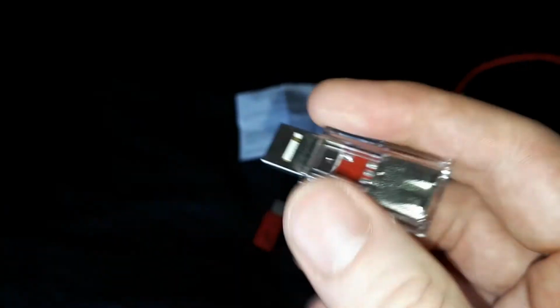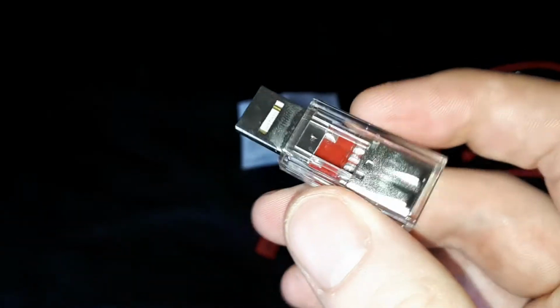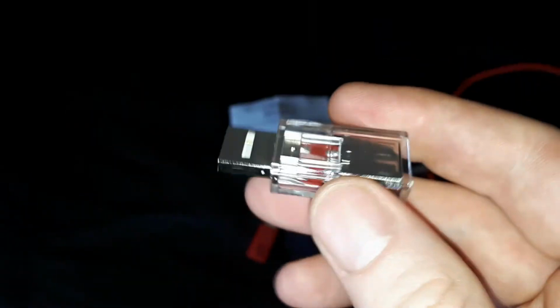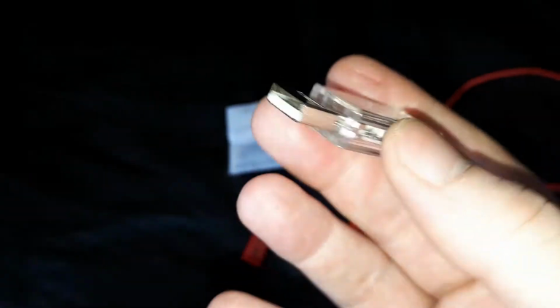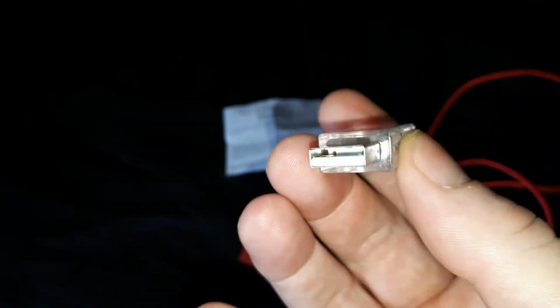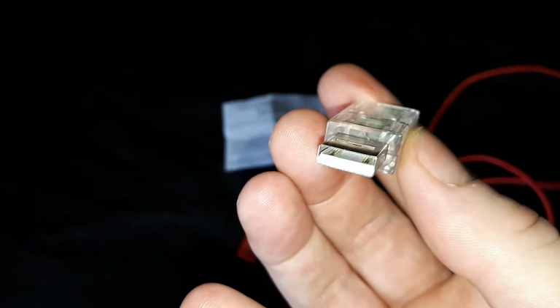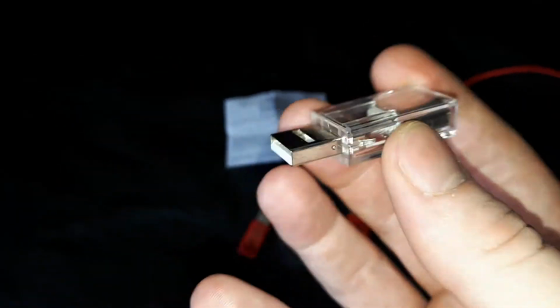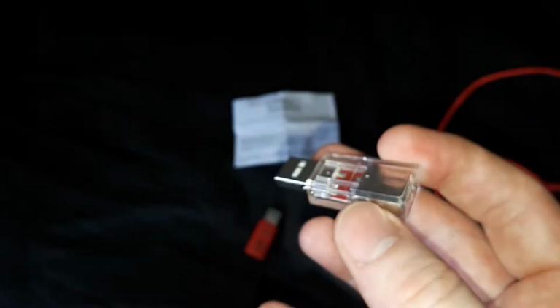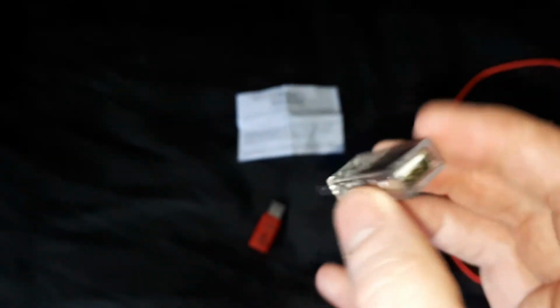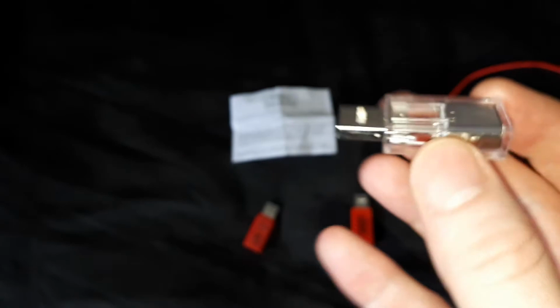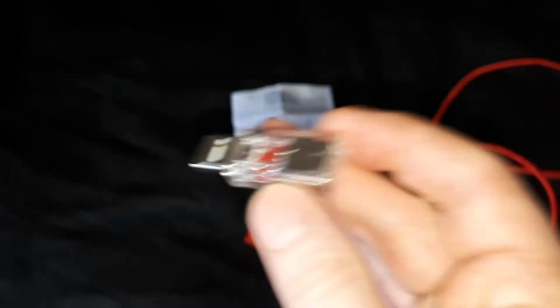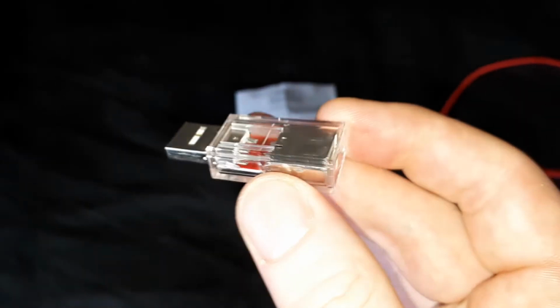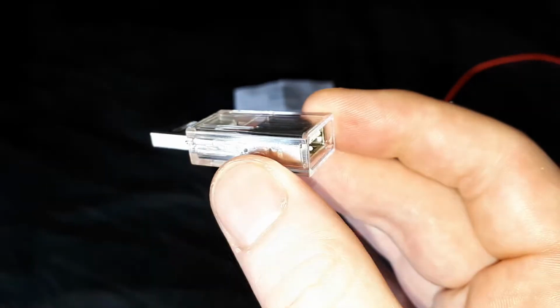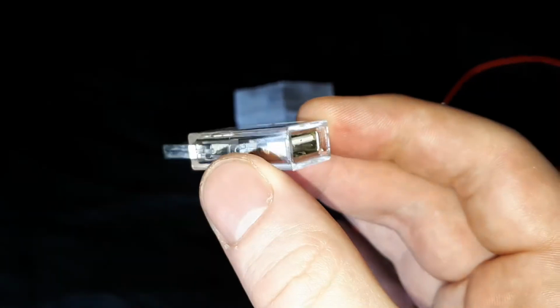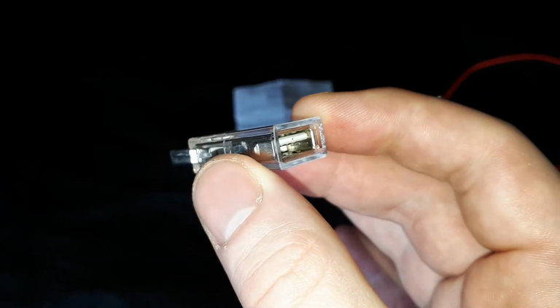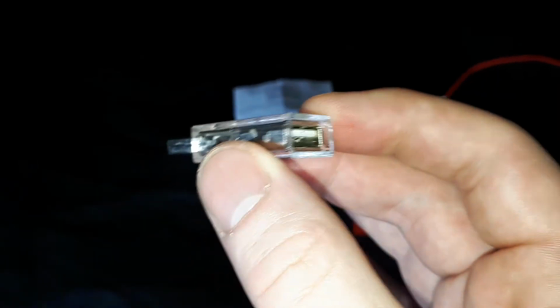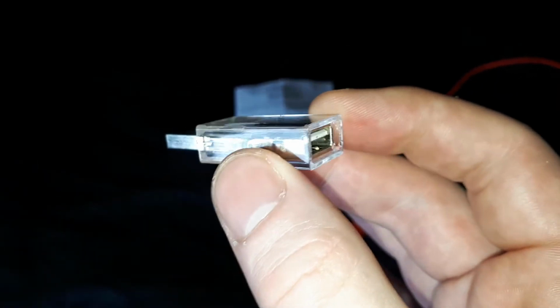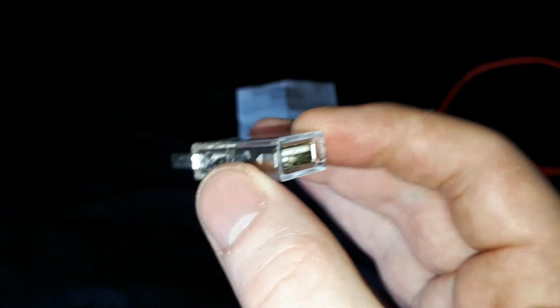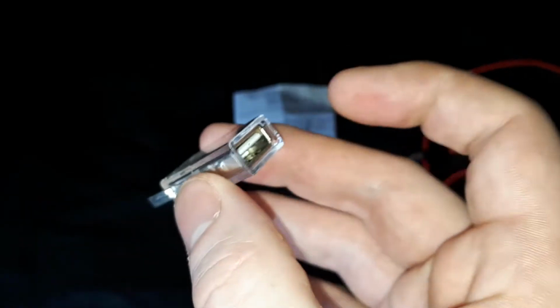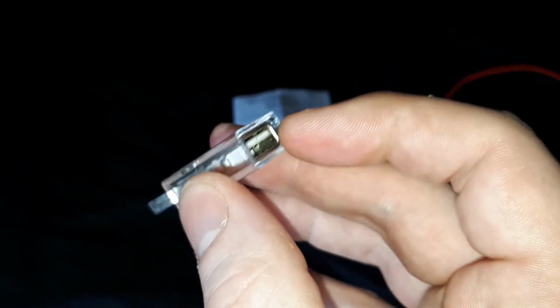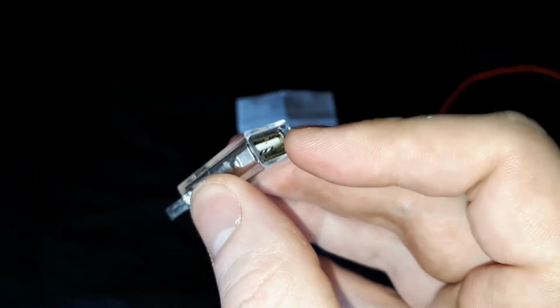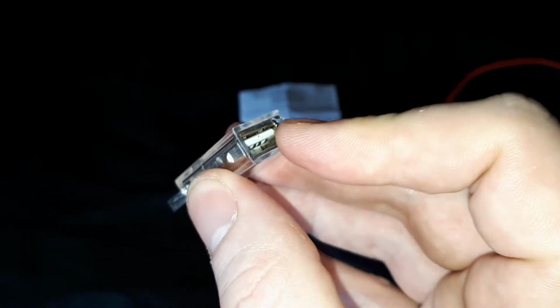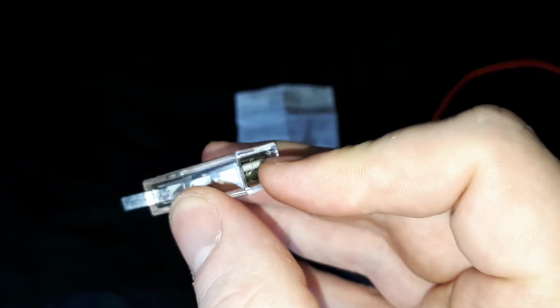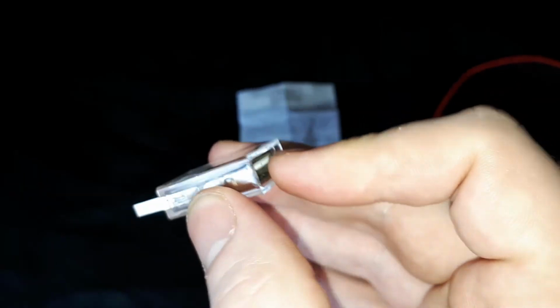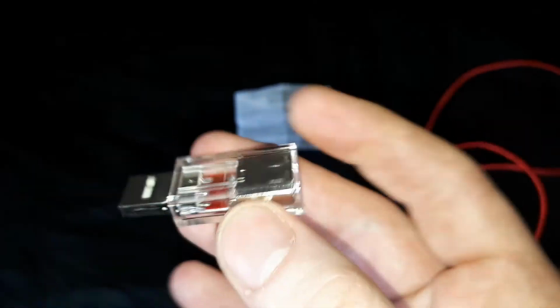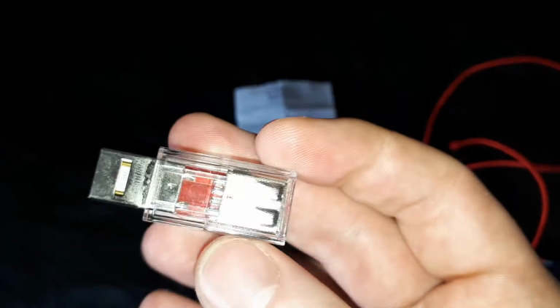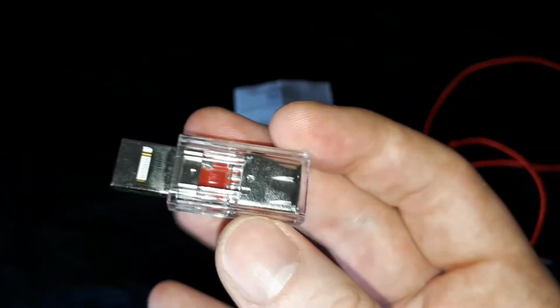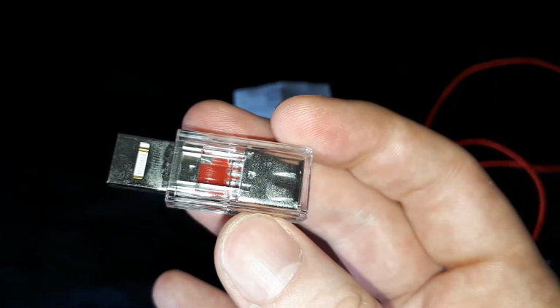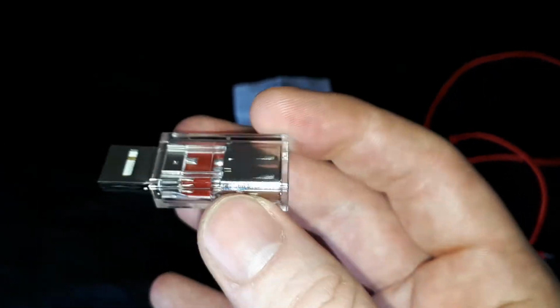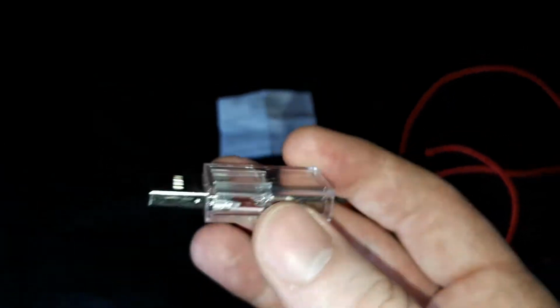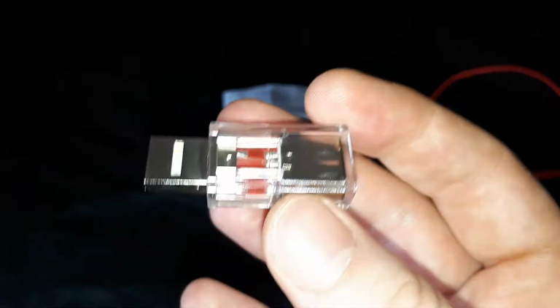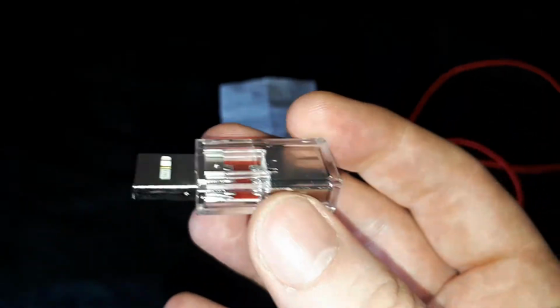So this physically blocks all data. You would plug this into the charging point, maybe on the bus like I do, and then plug your normal cable in here, and all that will happen is power gets transmitted to your phone.